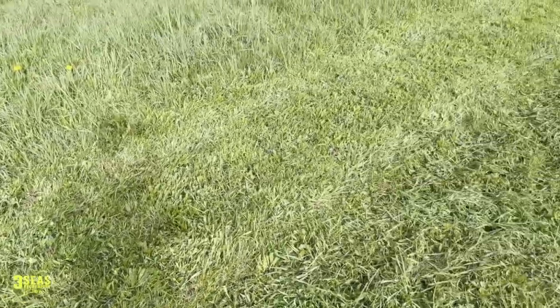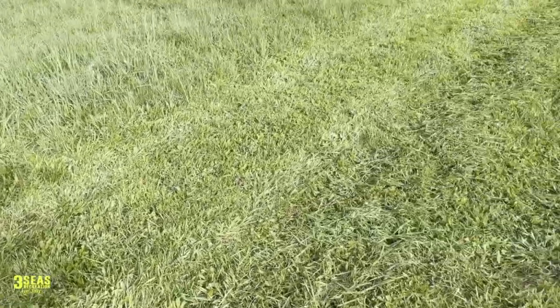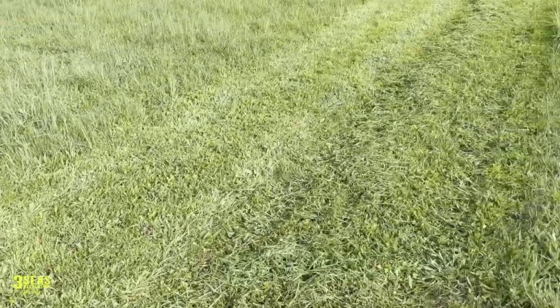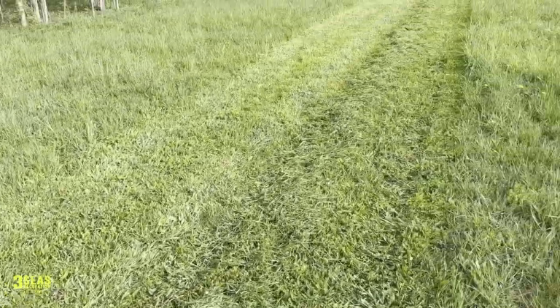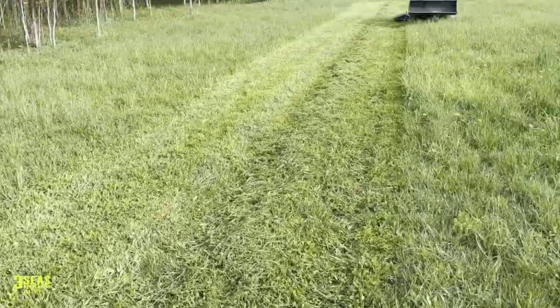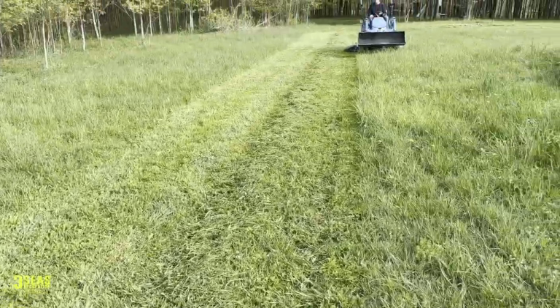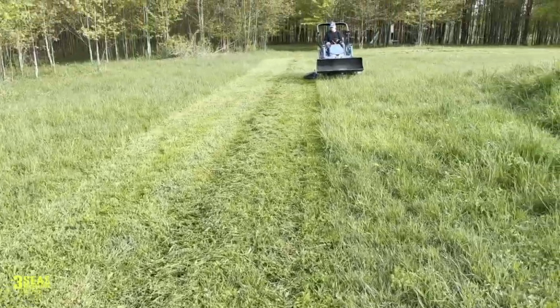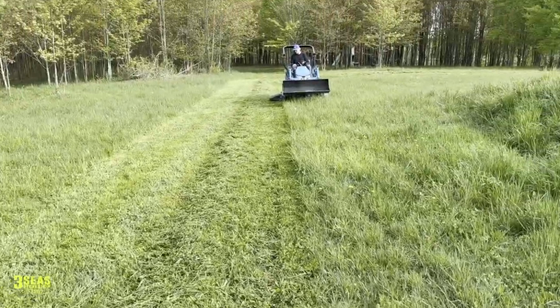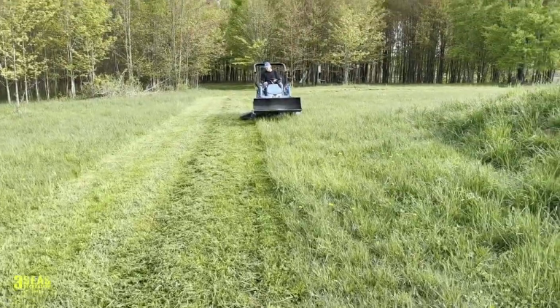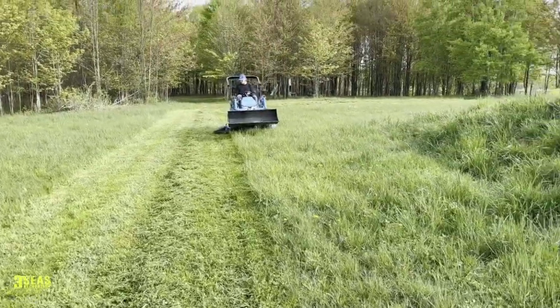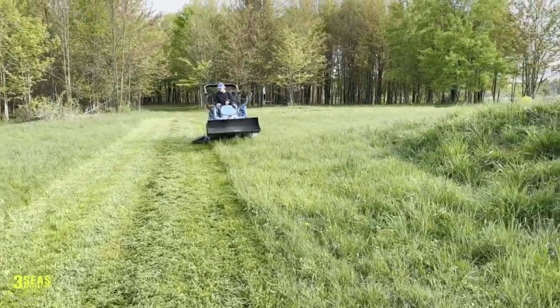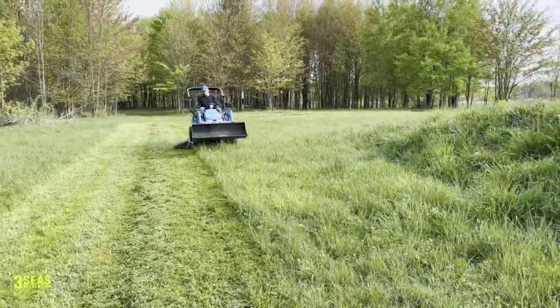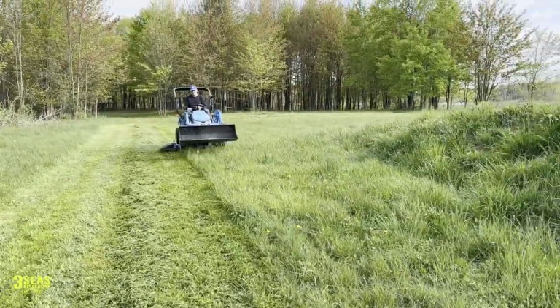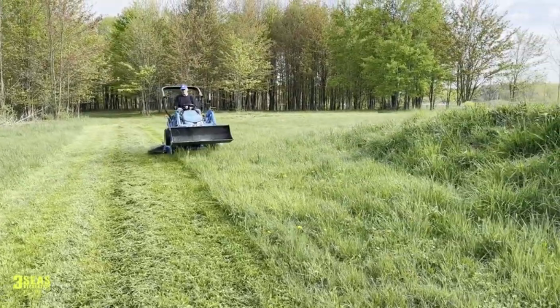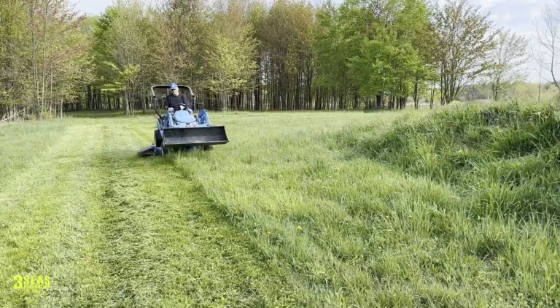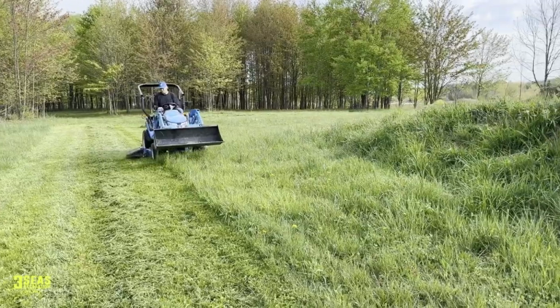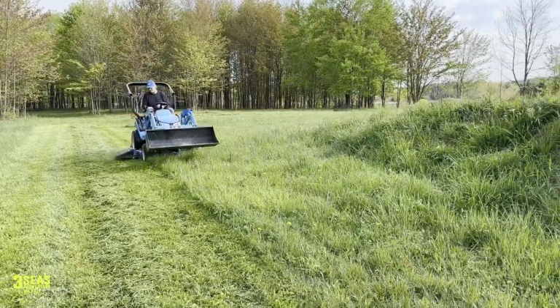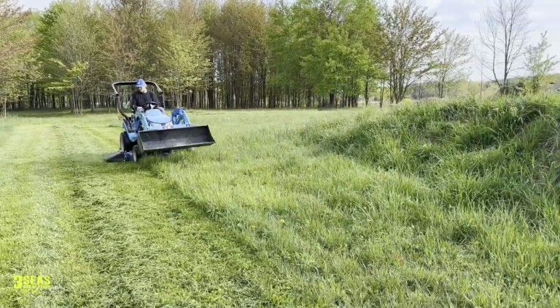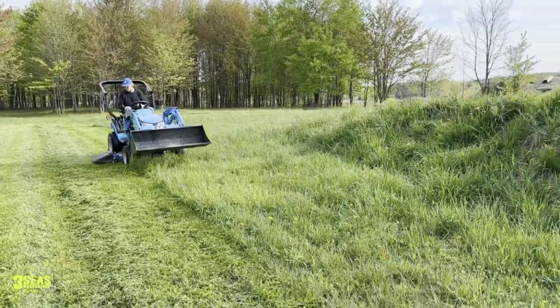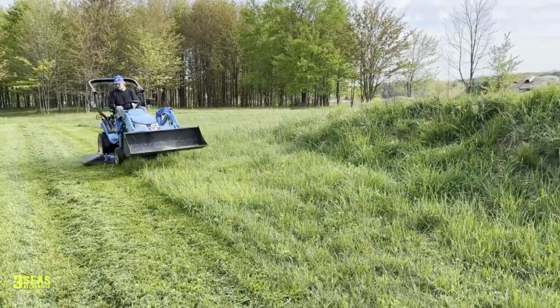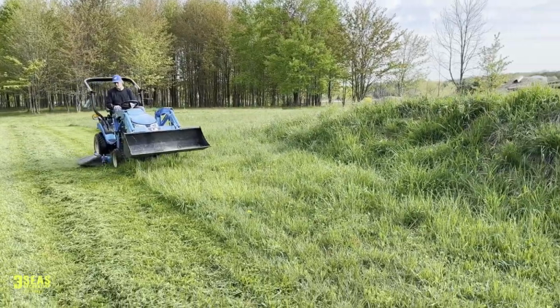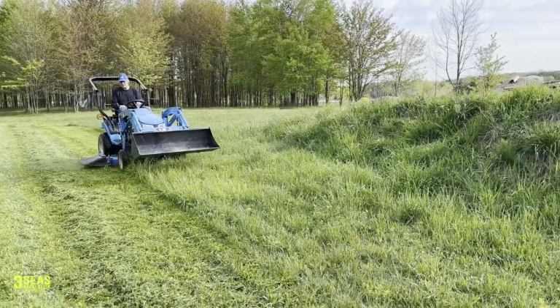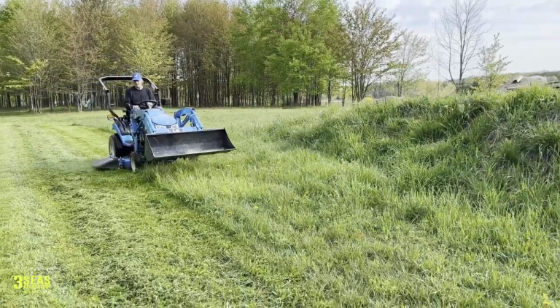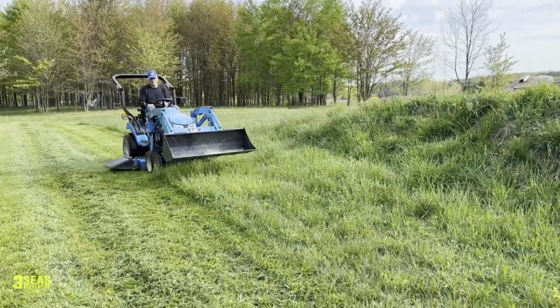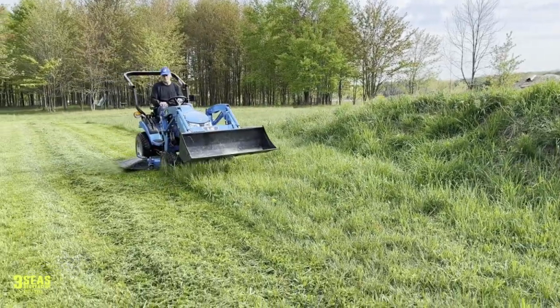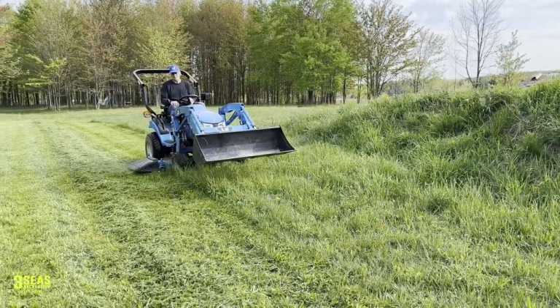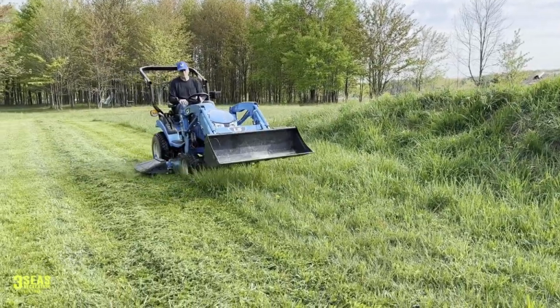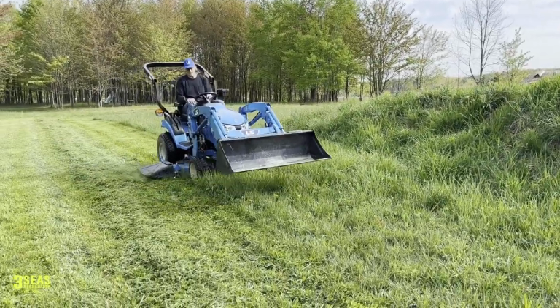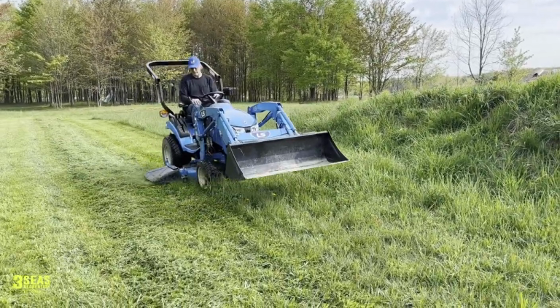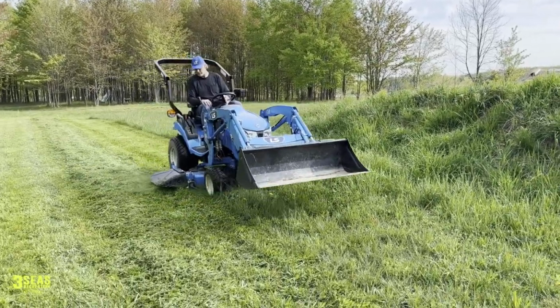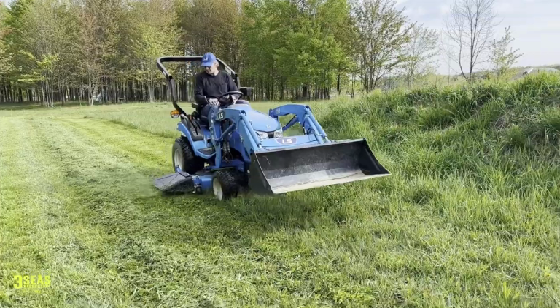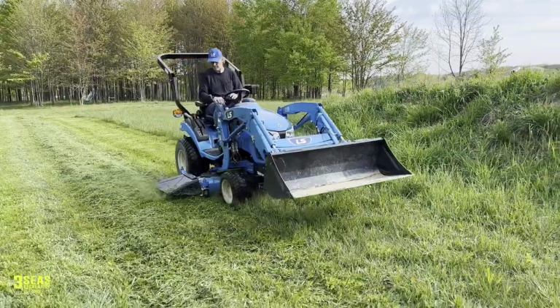Tom just bumped the RPMs up — went from 2,000 RPMs to 2,900 RPMs. You can hear the difference, and you can see that it's throwing the grass a little bit more there at the bottom.